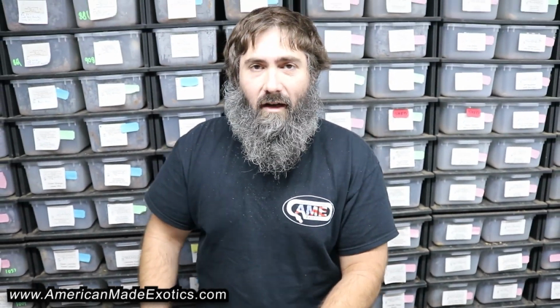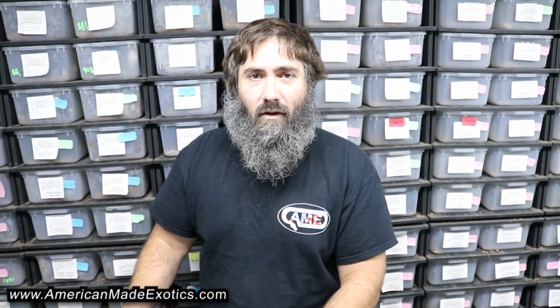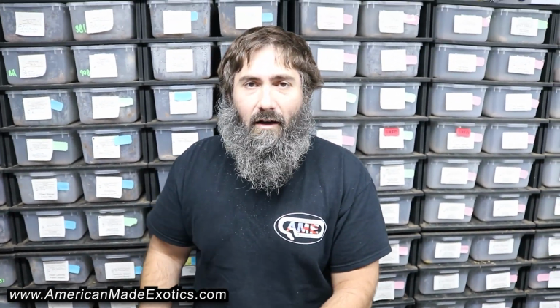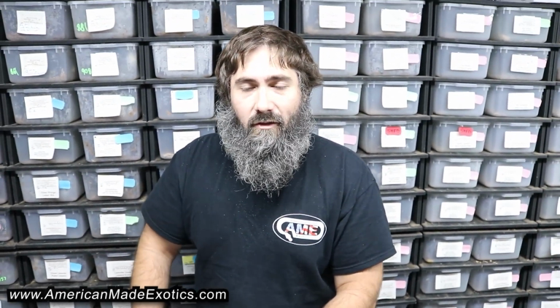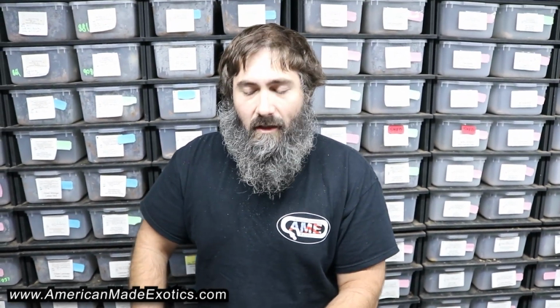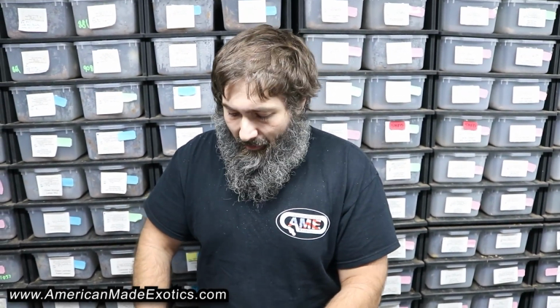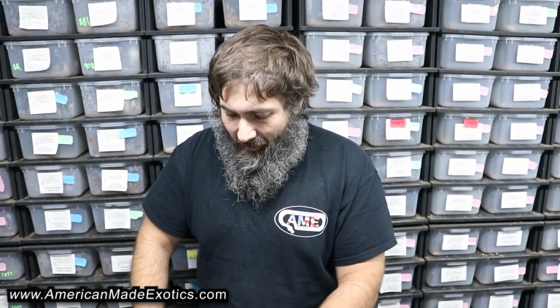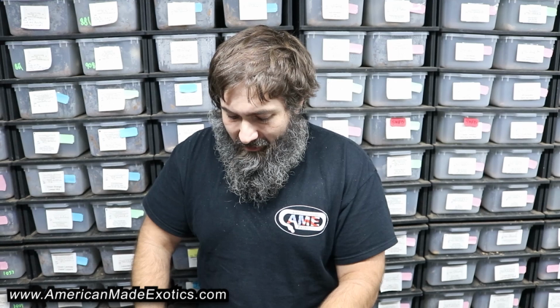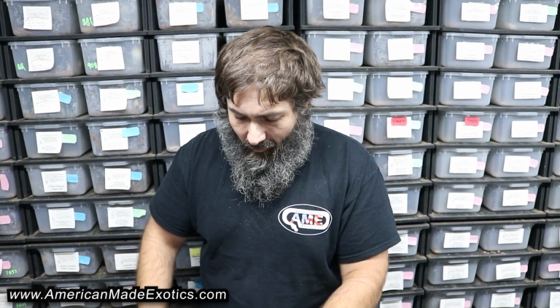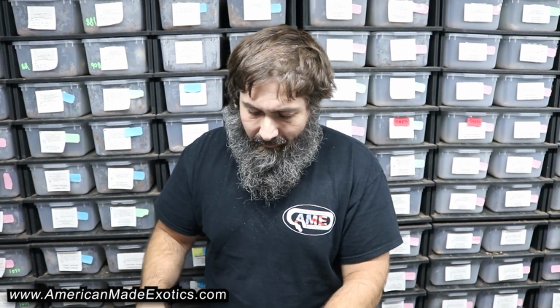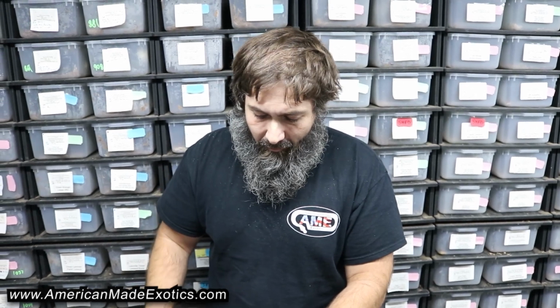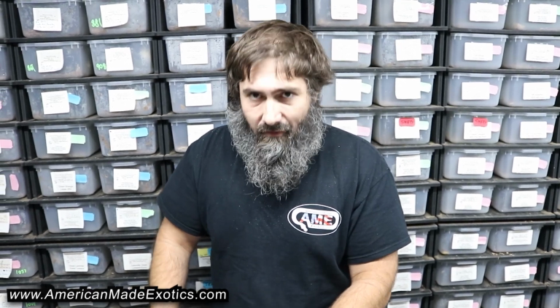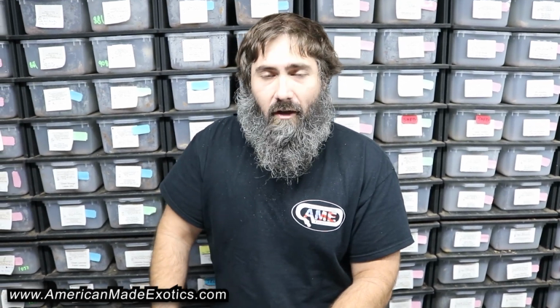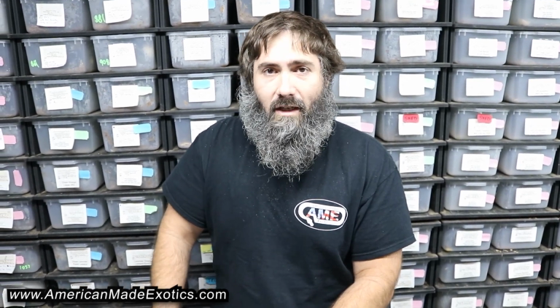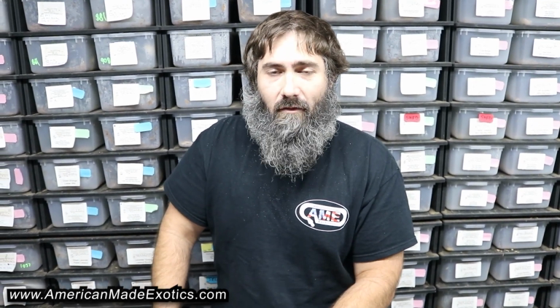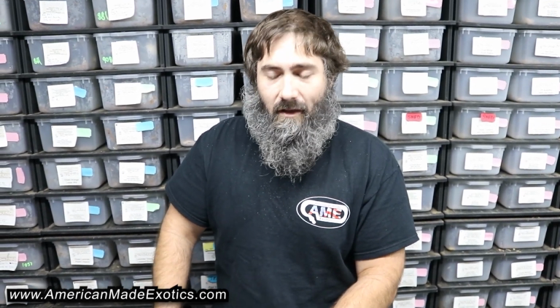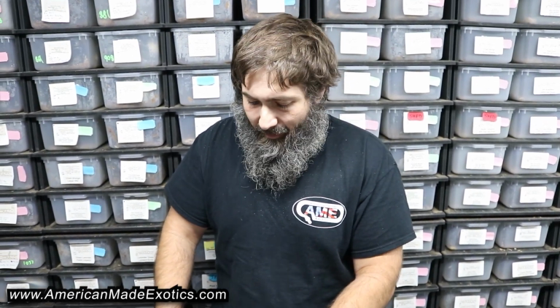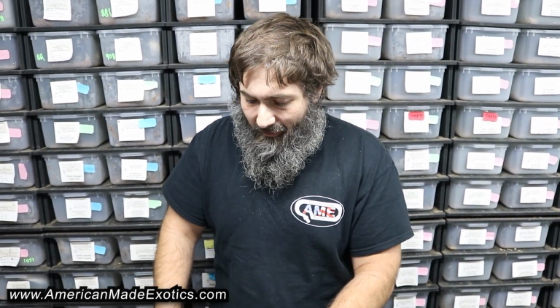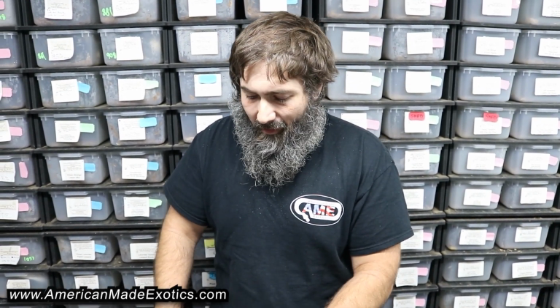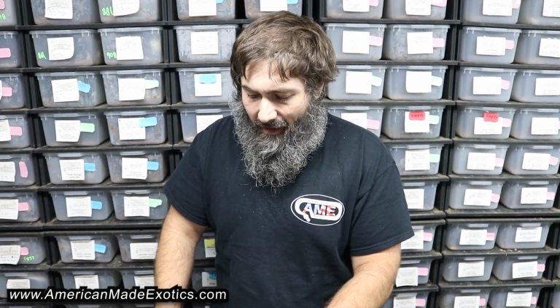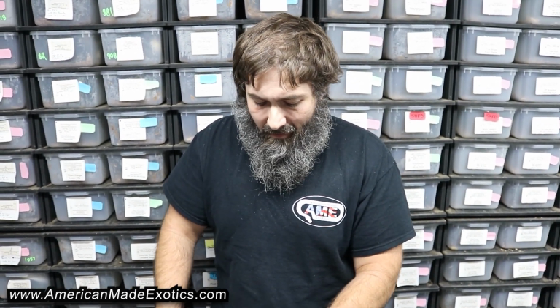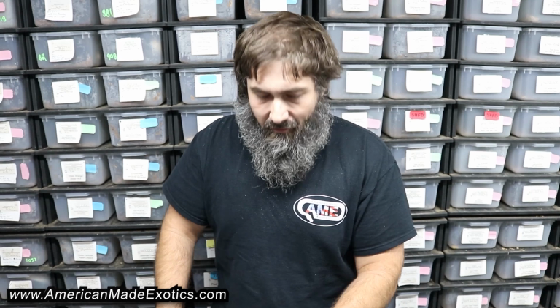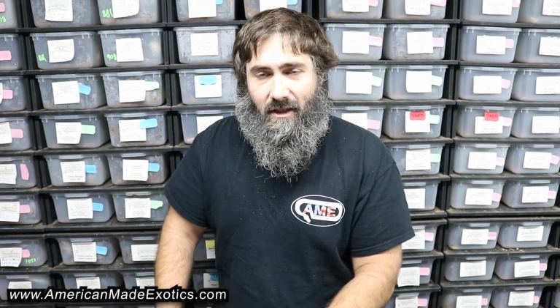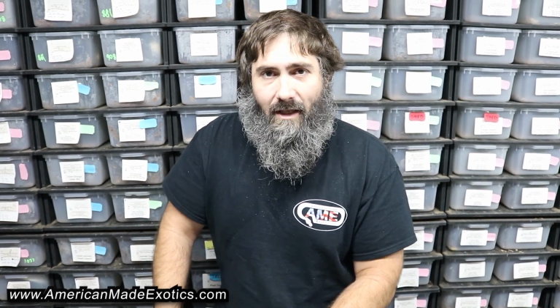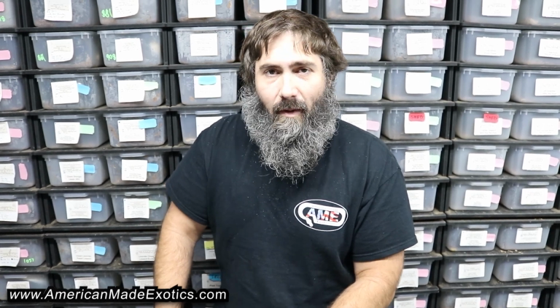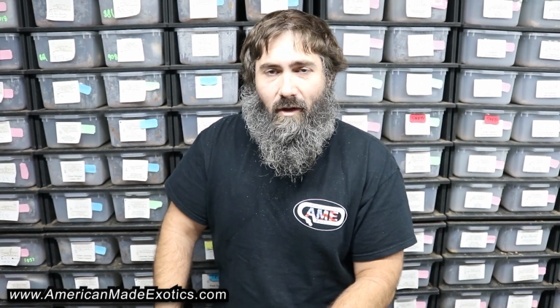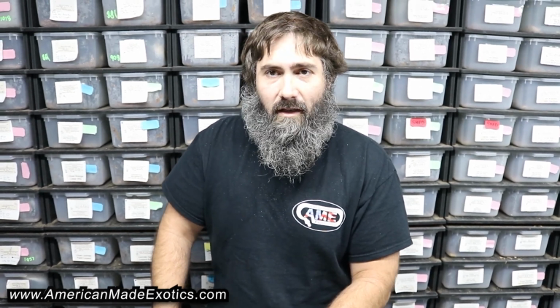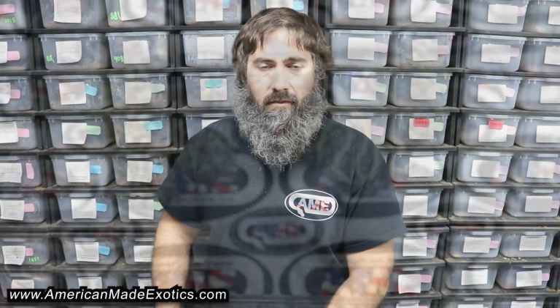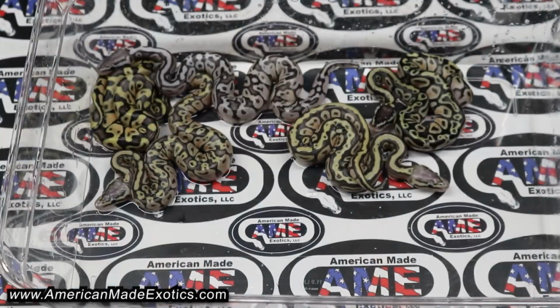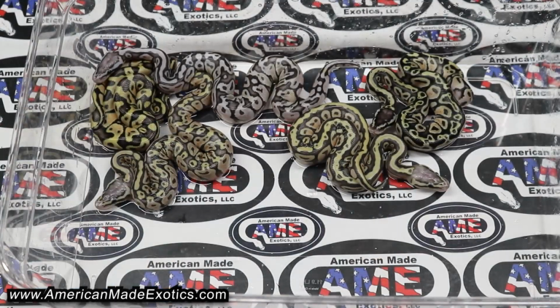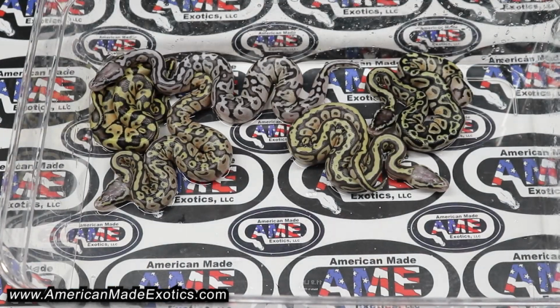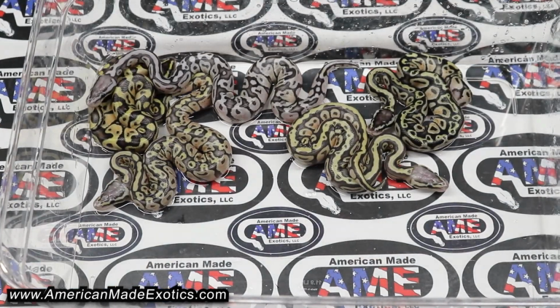We'll let them absorb the rest of their yolk, wash them off, and kind of see what we got here and take a better look at them. I appreciate y'all watching — we'll be back soon with an update.